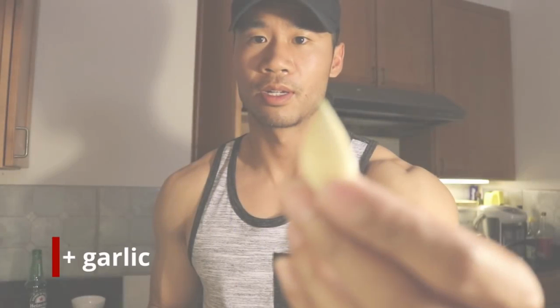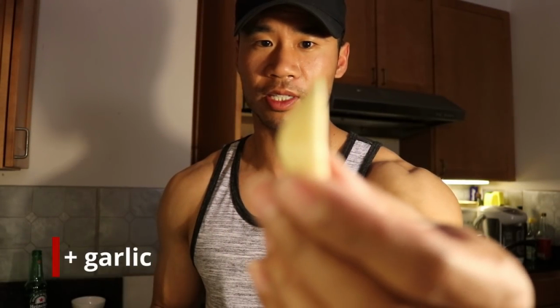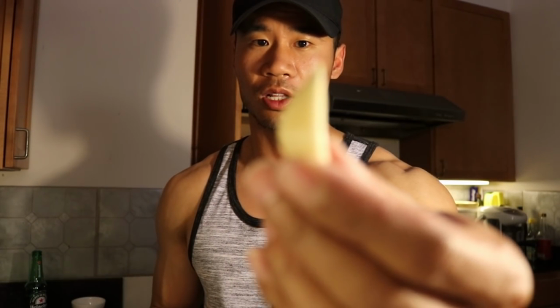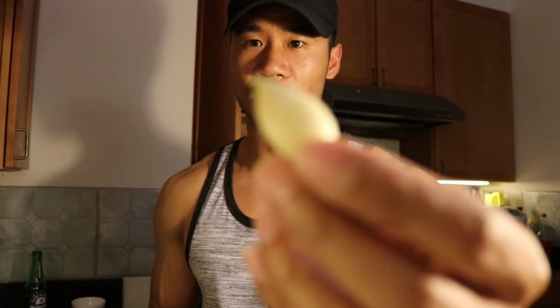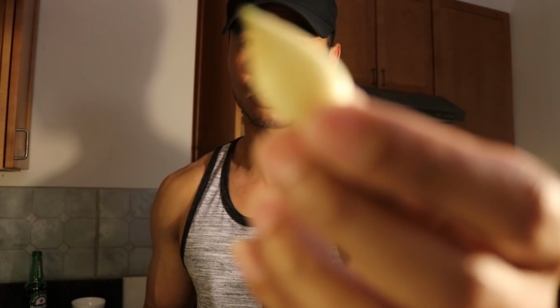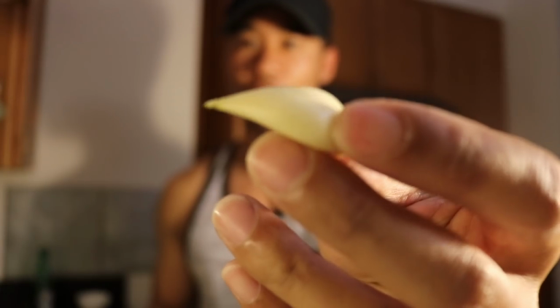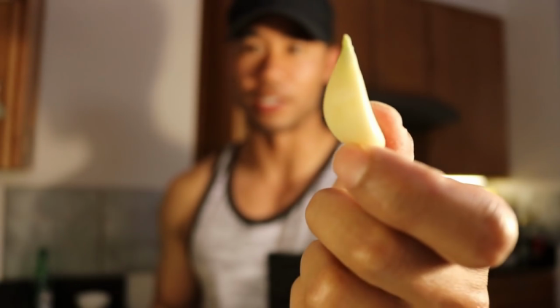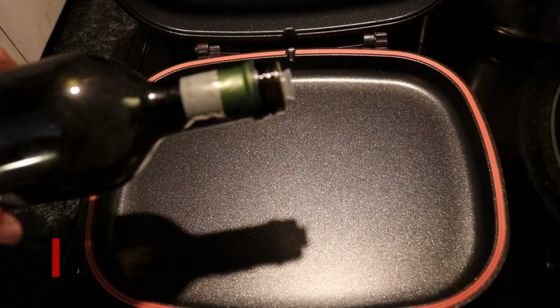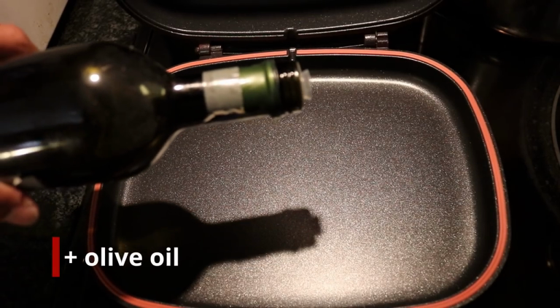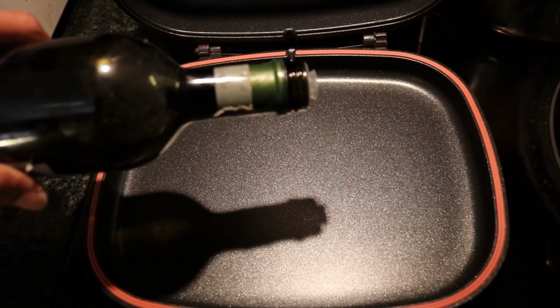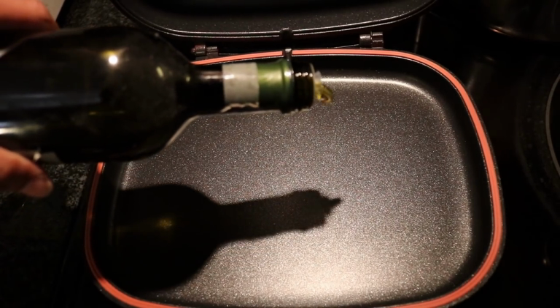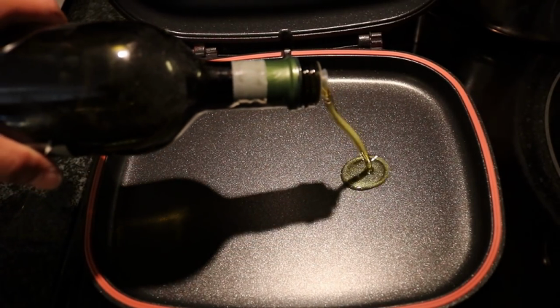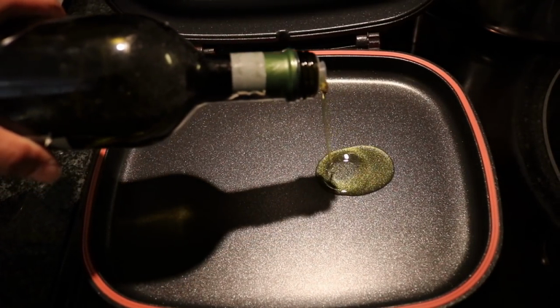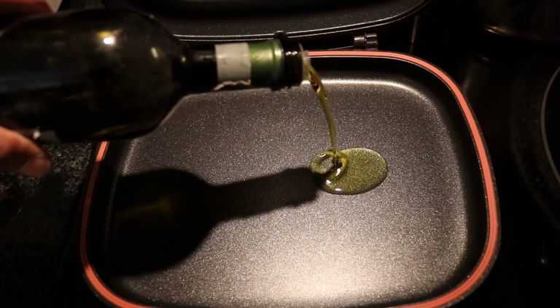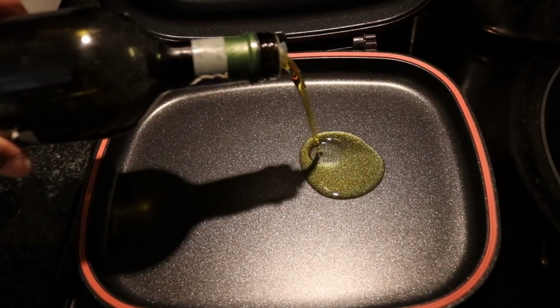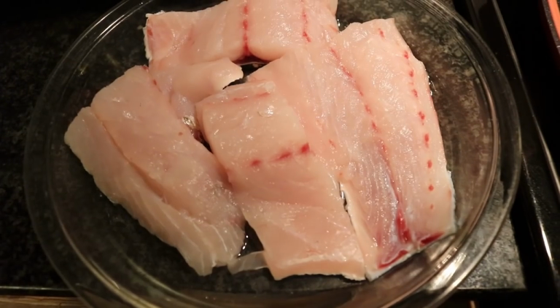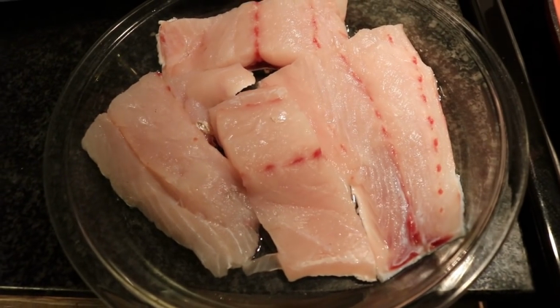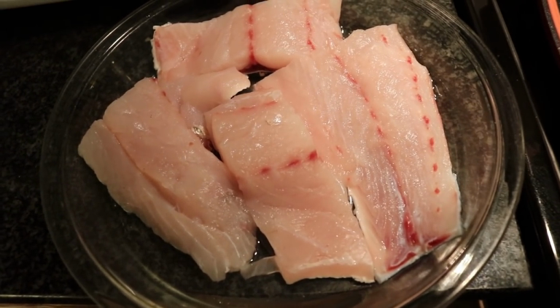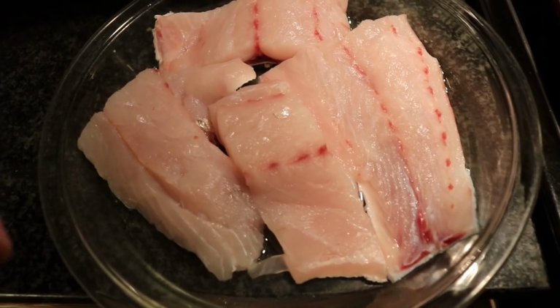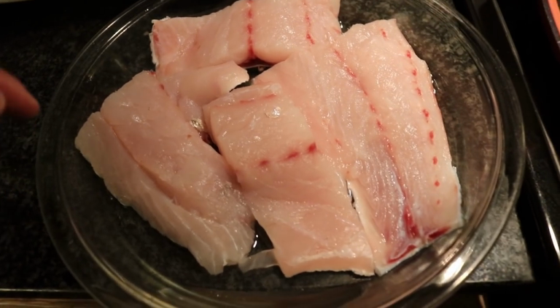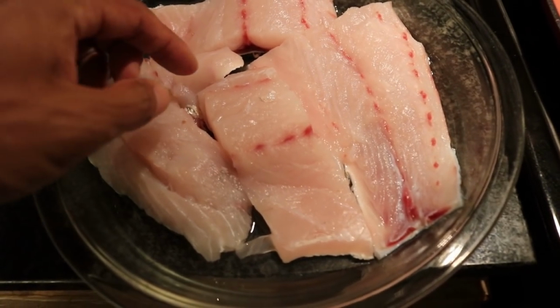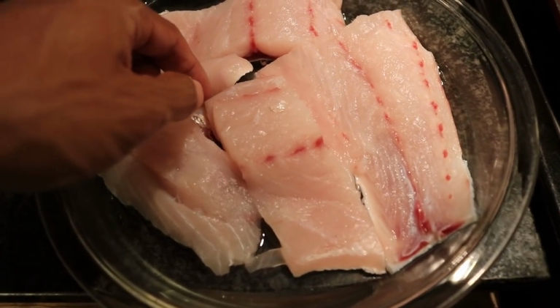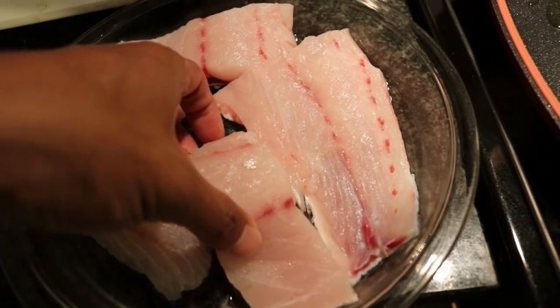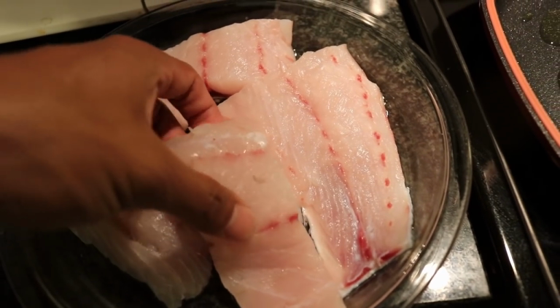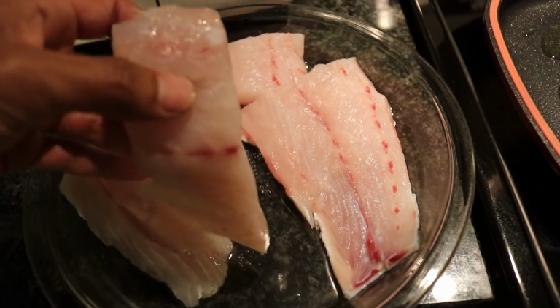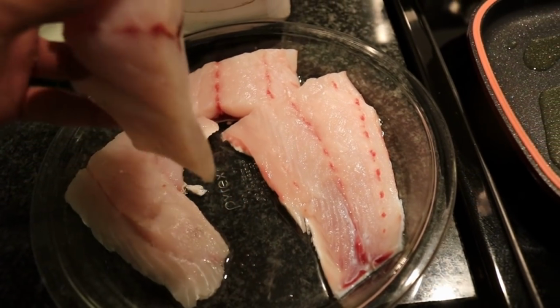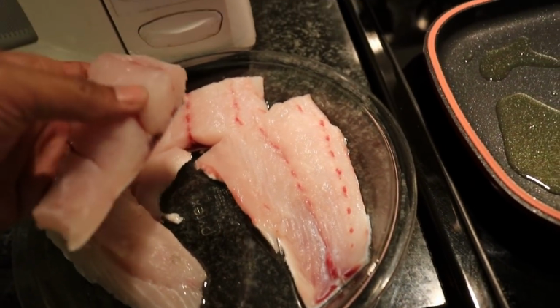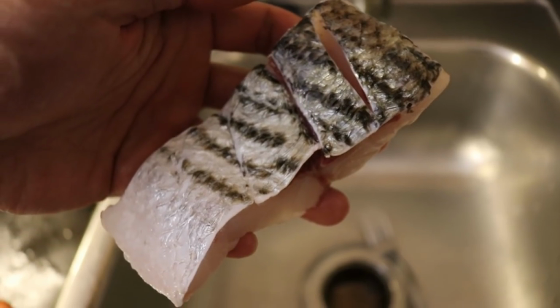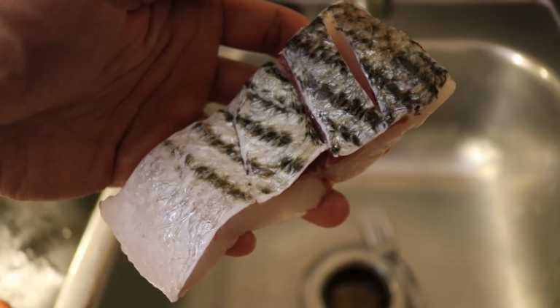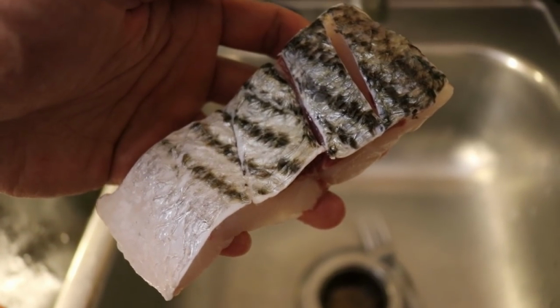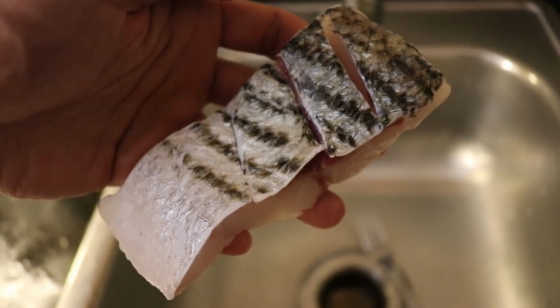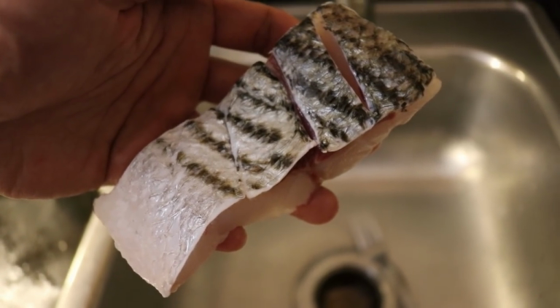Now I'm just going to take a clove of garlic and dice it up. I've got my fillets here — I'm going to choose two nice pieces. Skin down. And you want to score the skin so it doesn't curl.